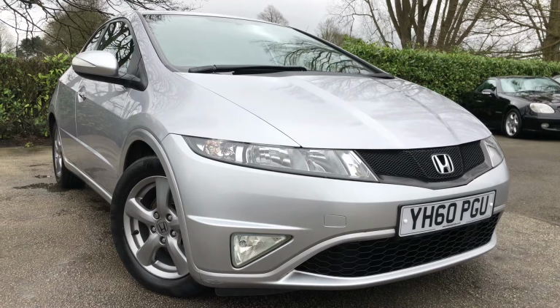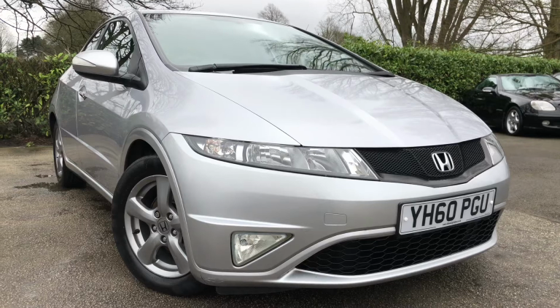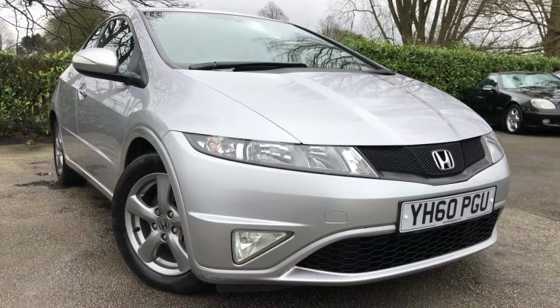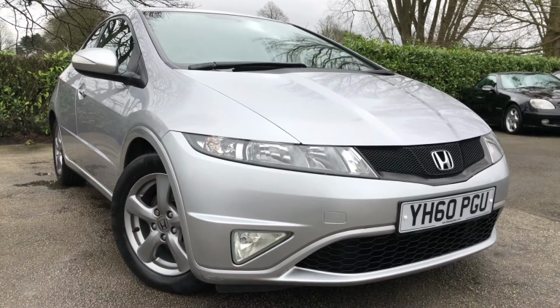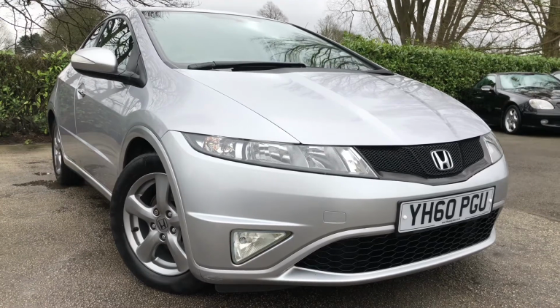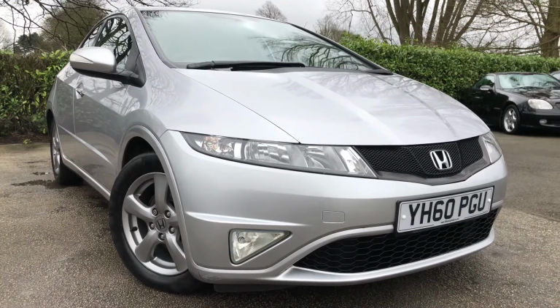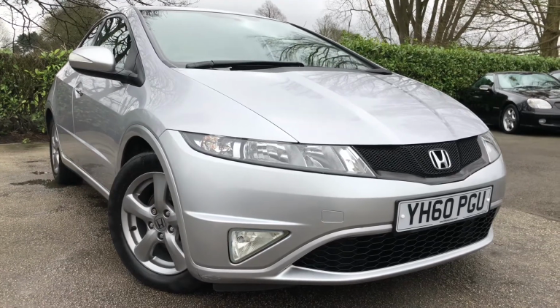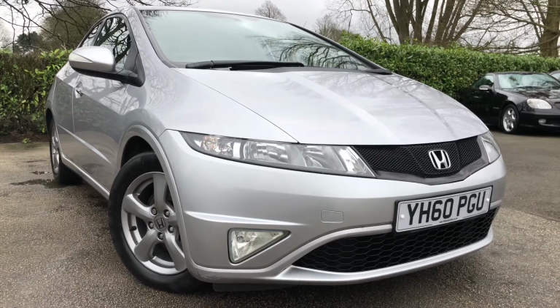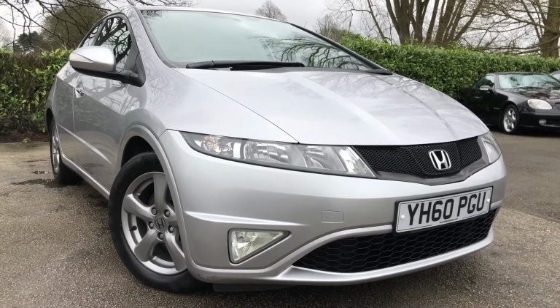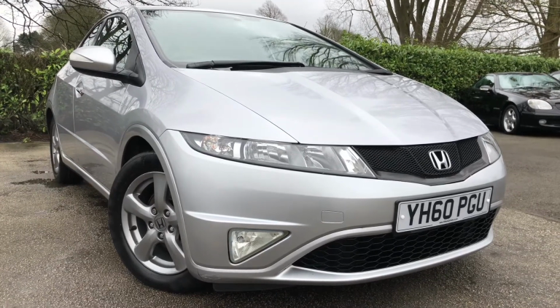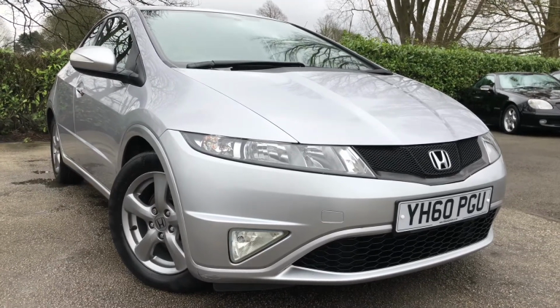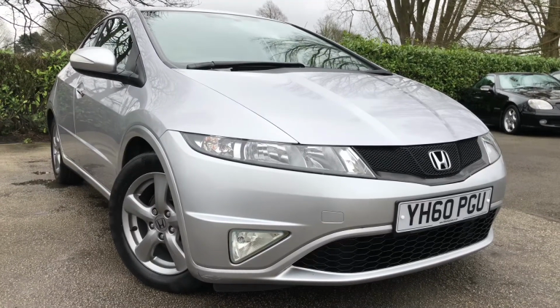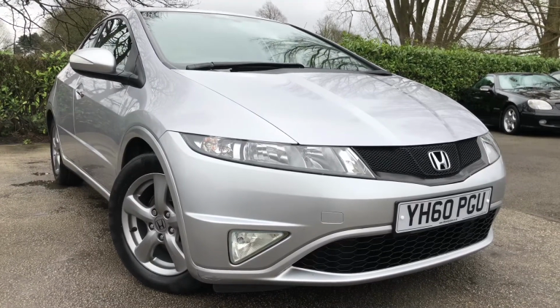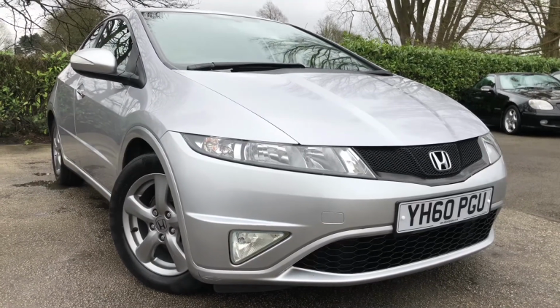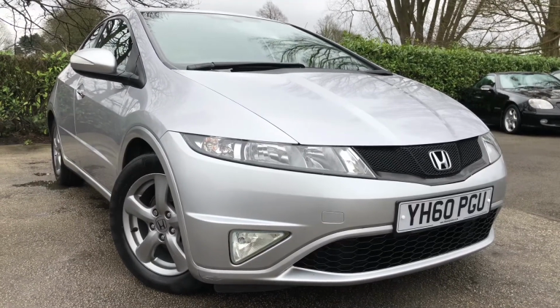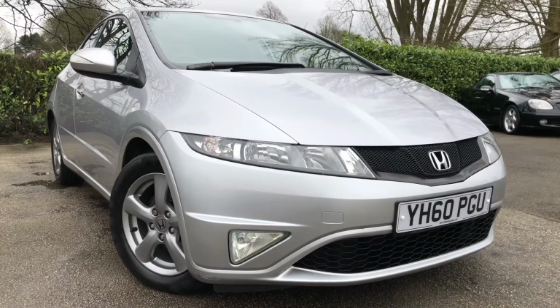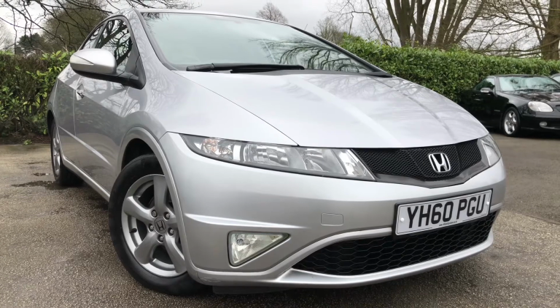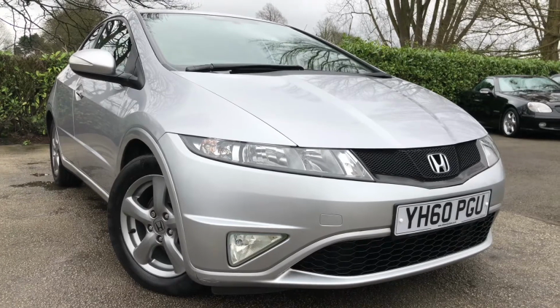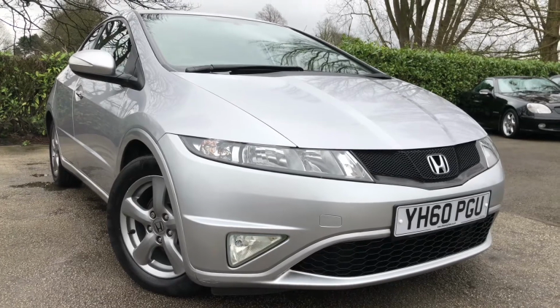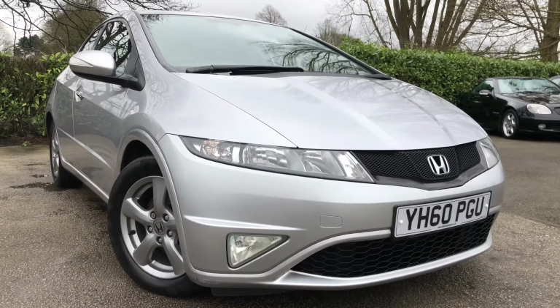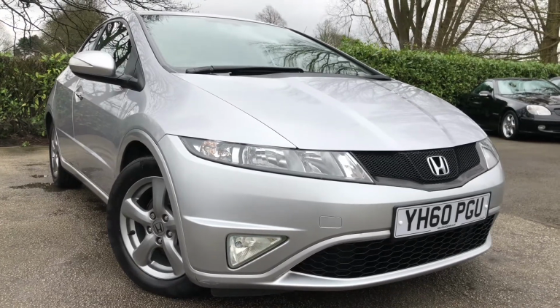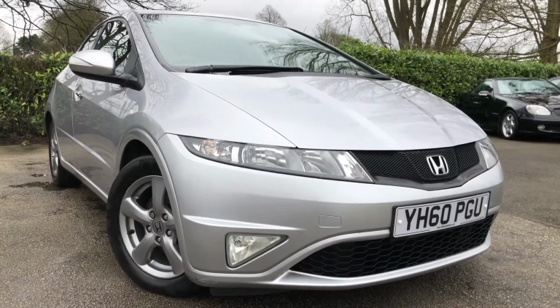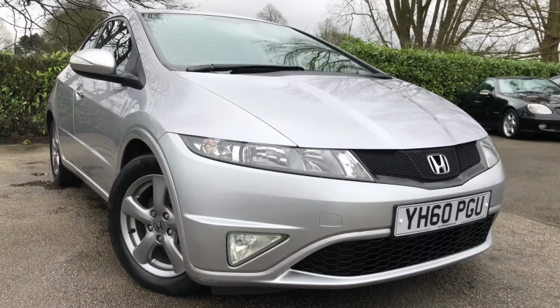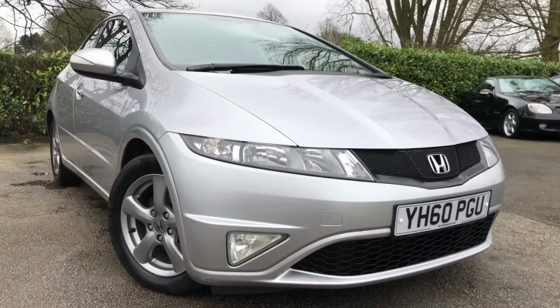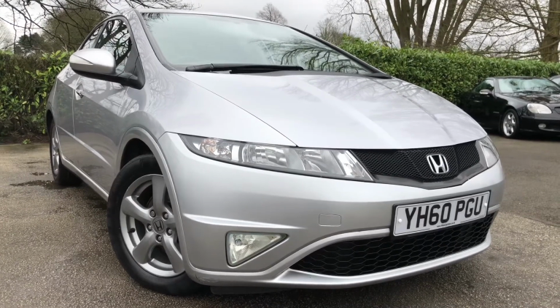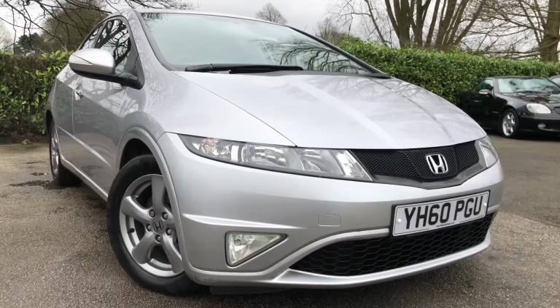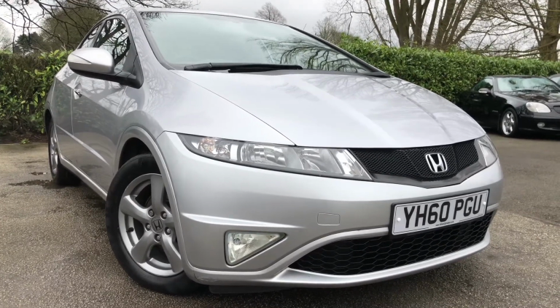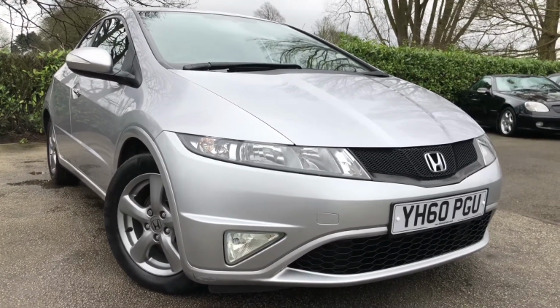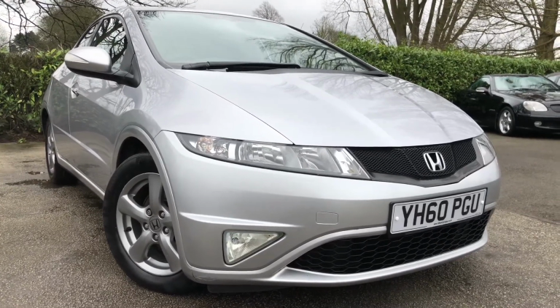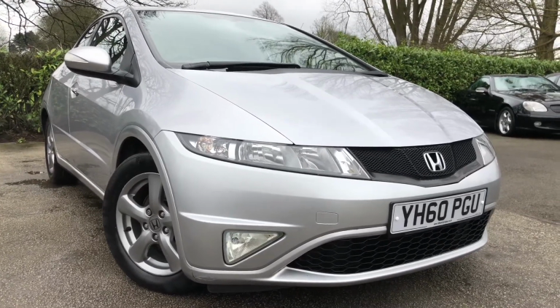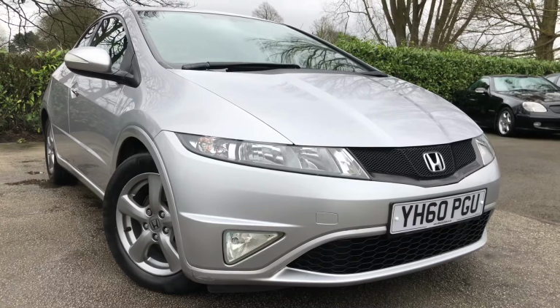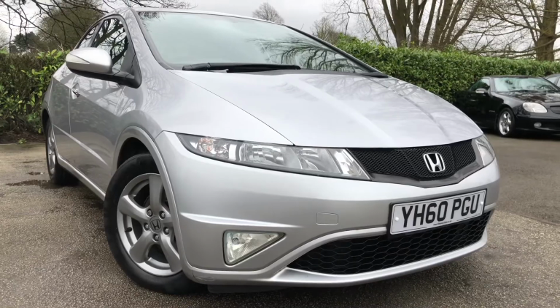Hello and welcome to All My Cars Limited, set in Northwich, Cheshire. This next vehicle we have on sale is a 2010 Honda Civic 1.4 i-VTEC SI, 5-door, finished in metallic silver.